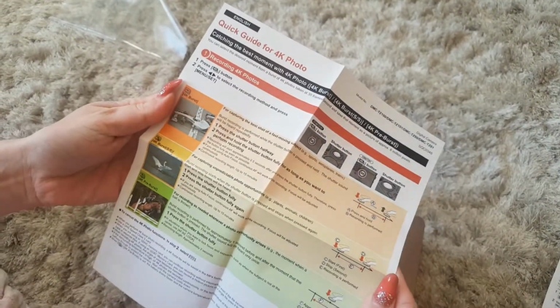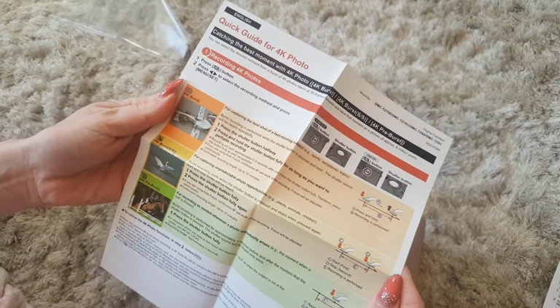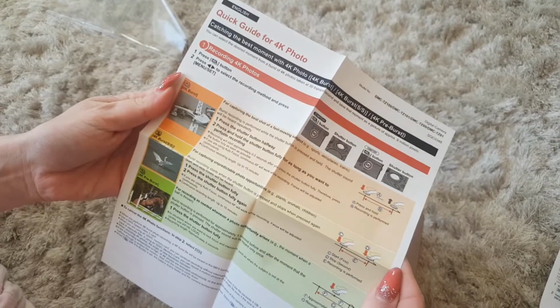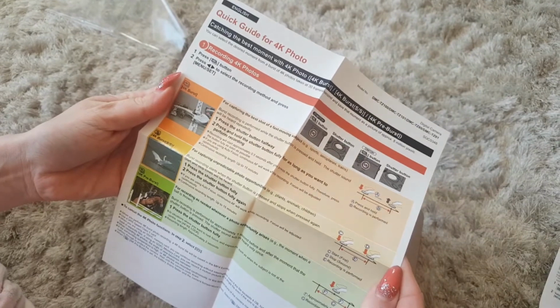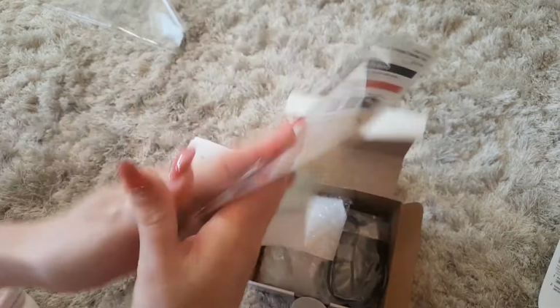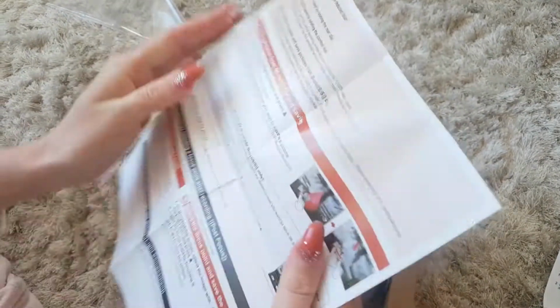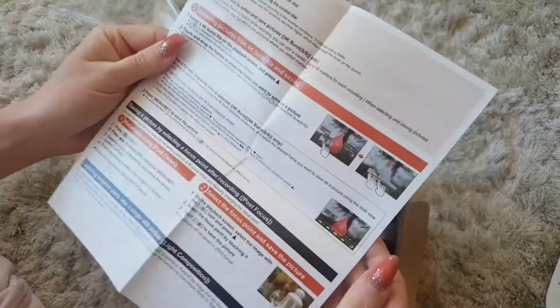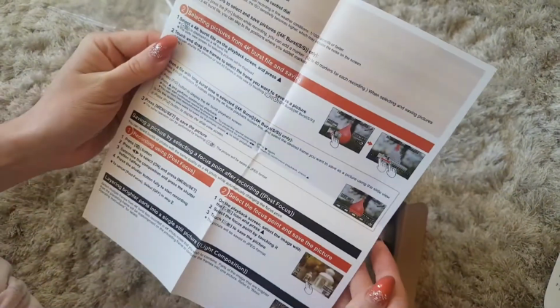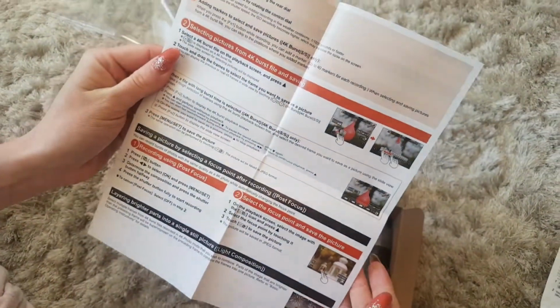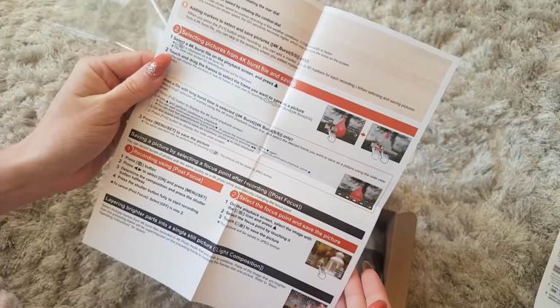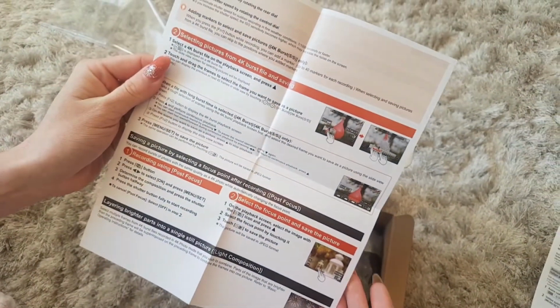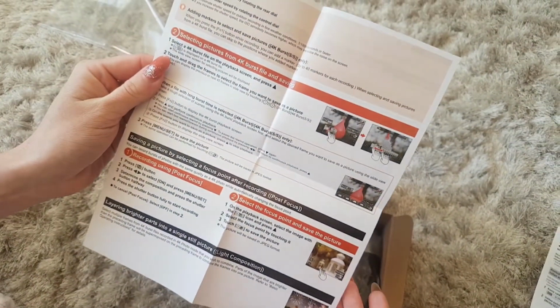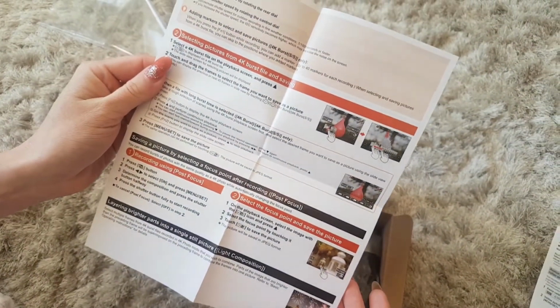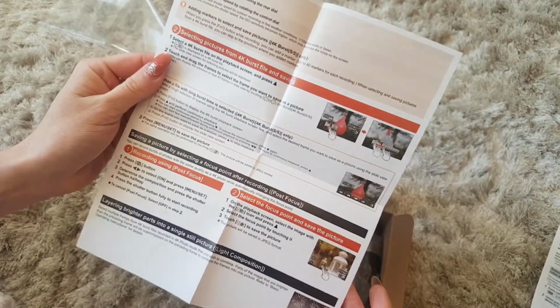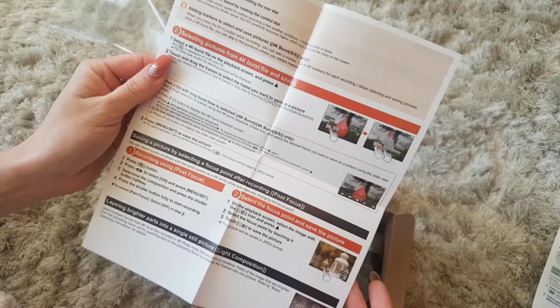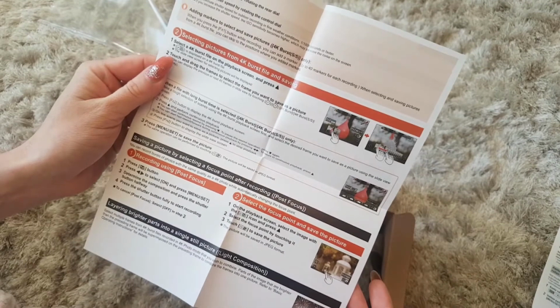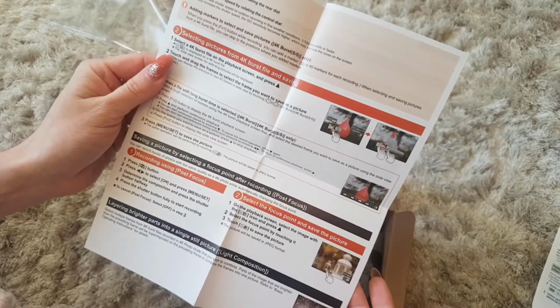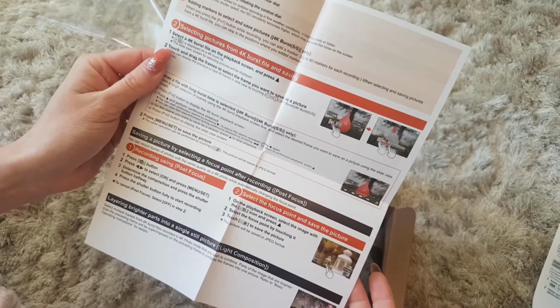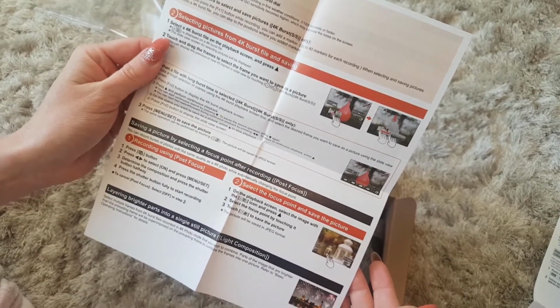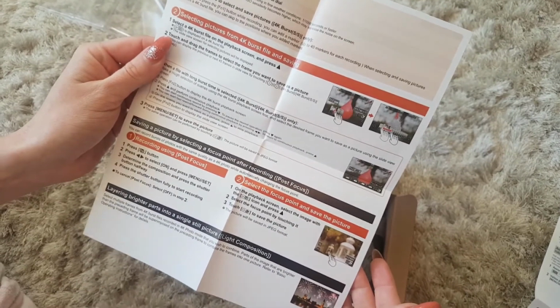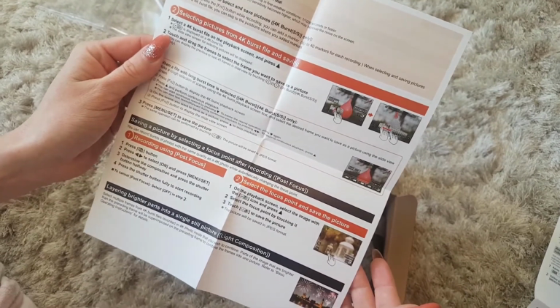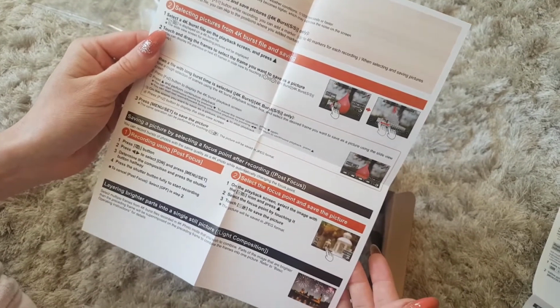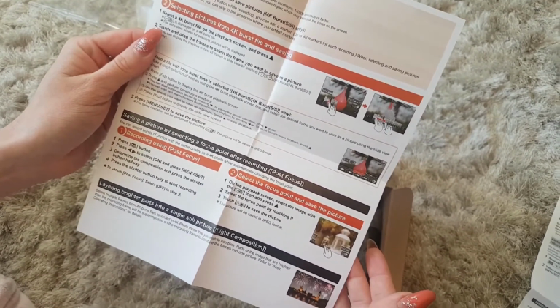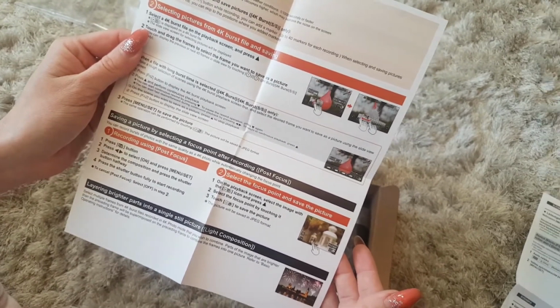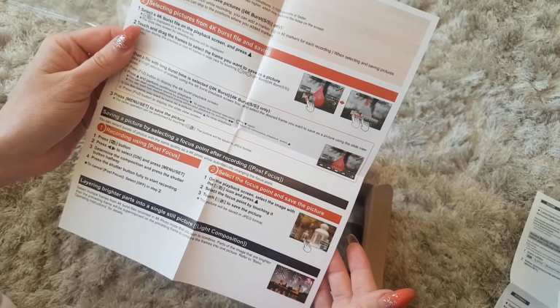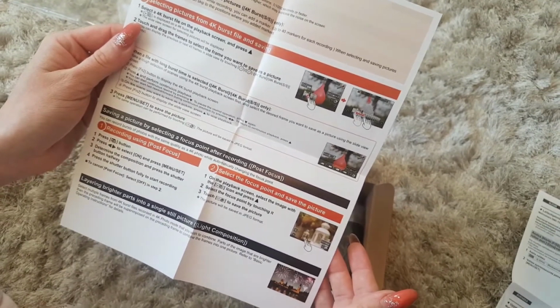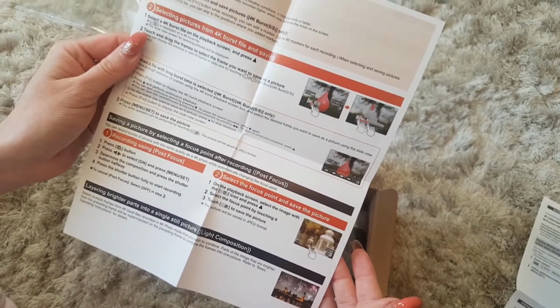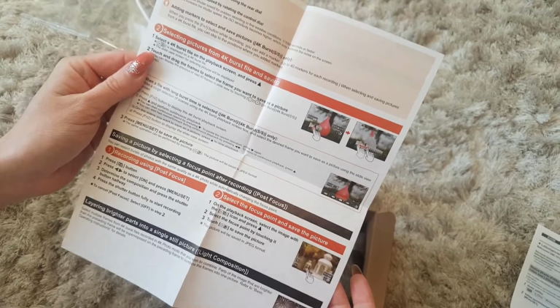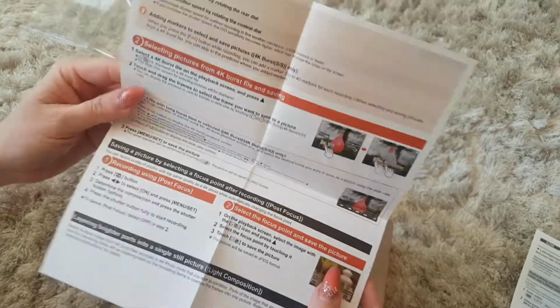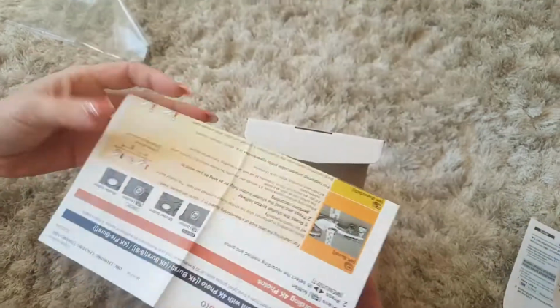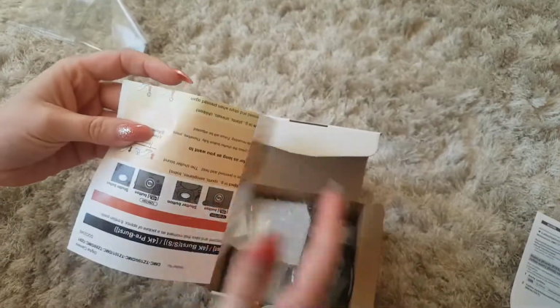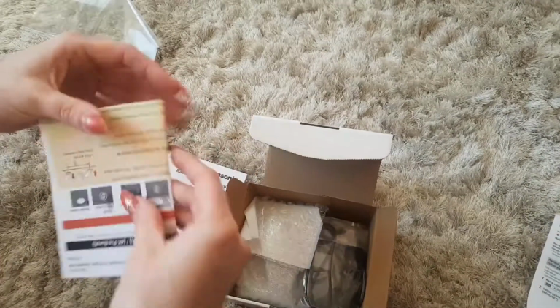I'm guessing the other side is for videos, but no — it's for burst. Burst photos, recording, and using post focus. So yeah, just some instructions there to generally use the 4K features on it.